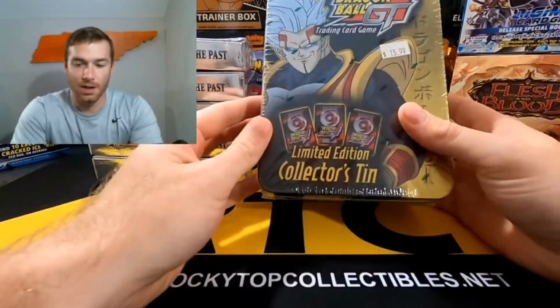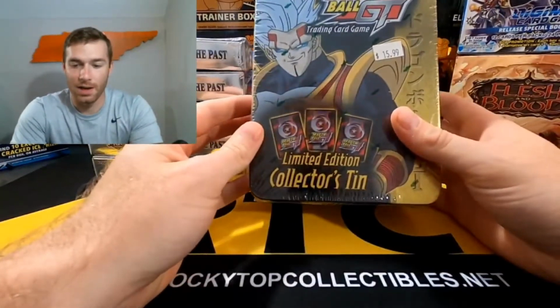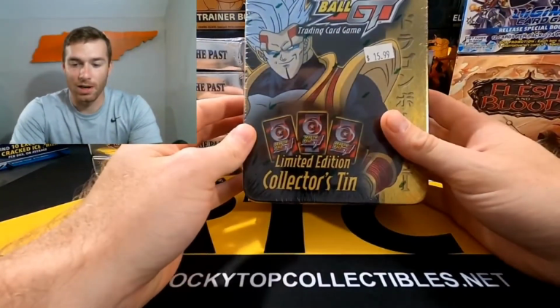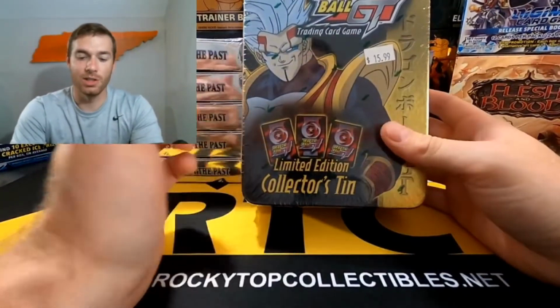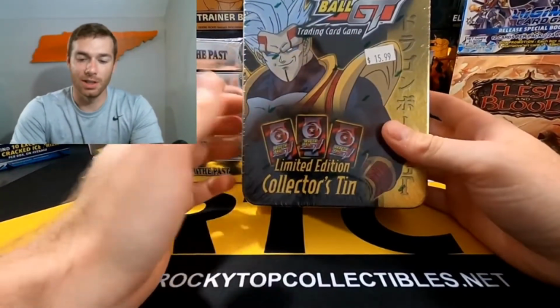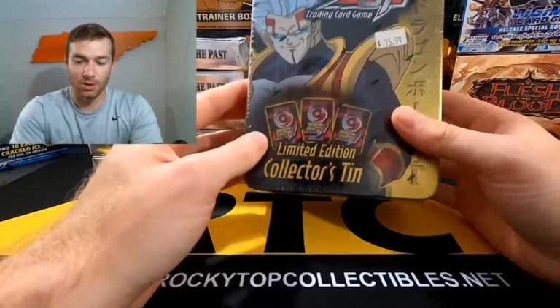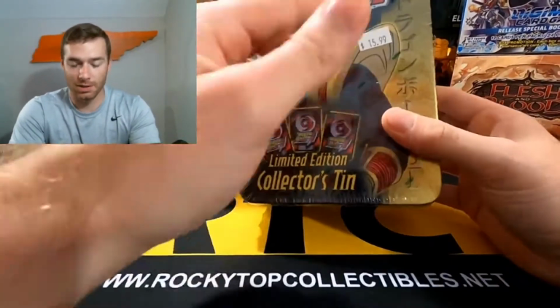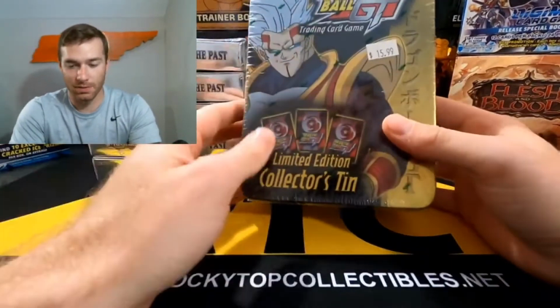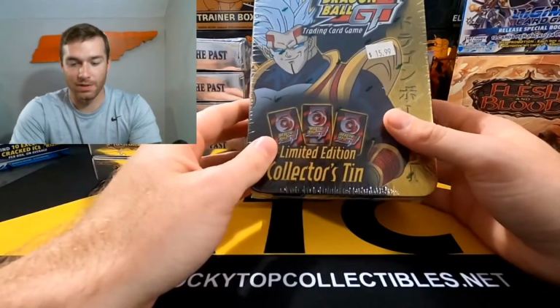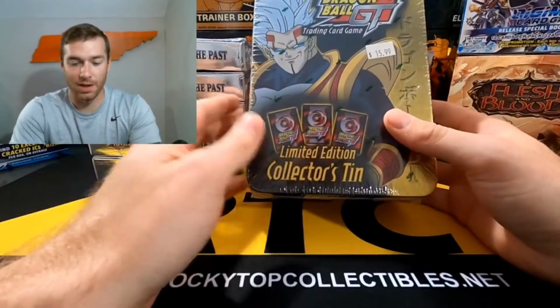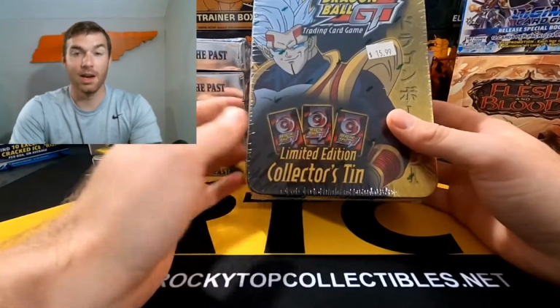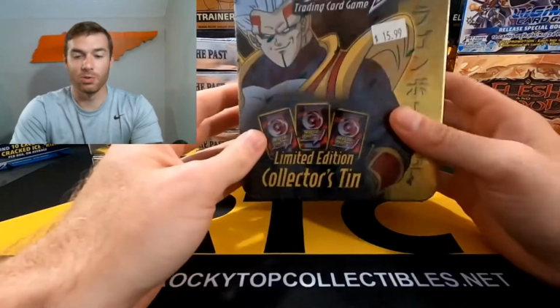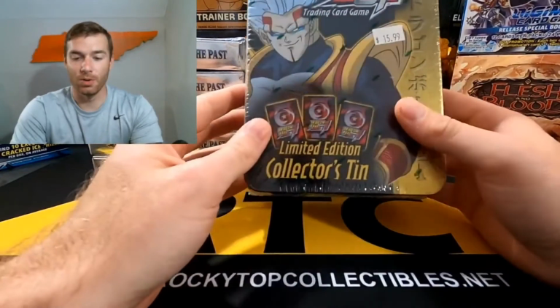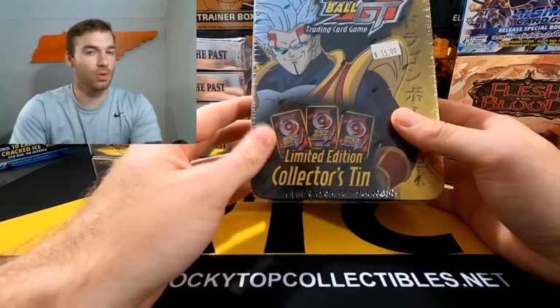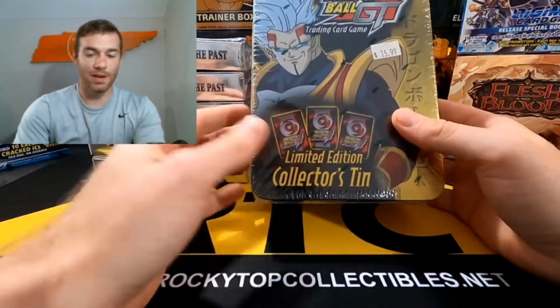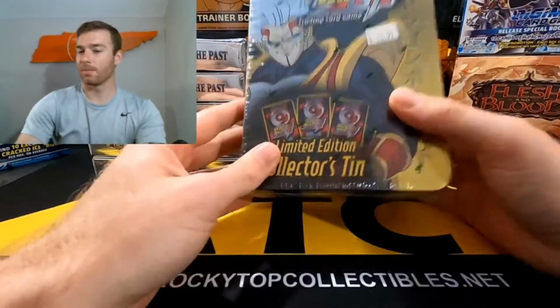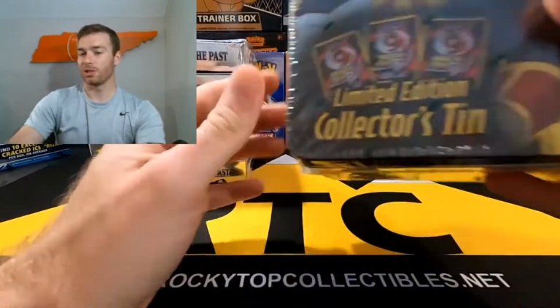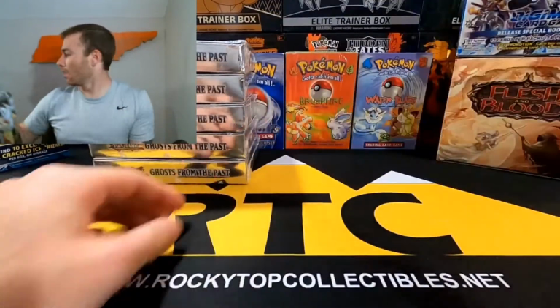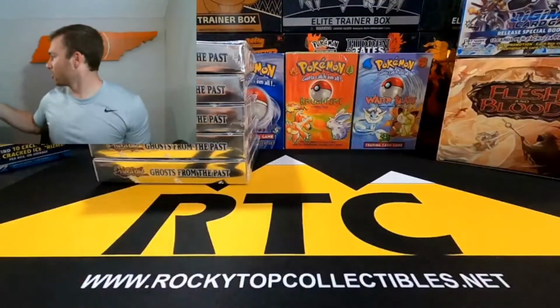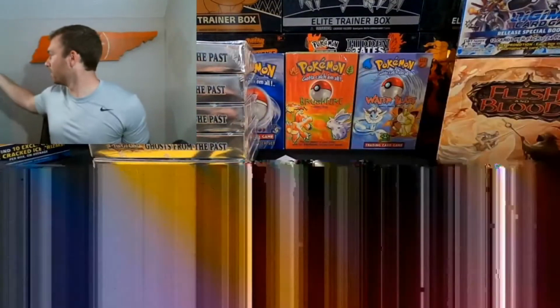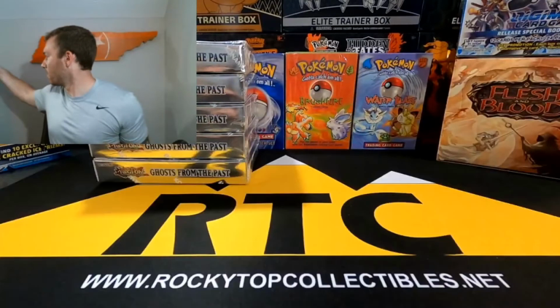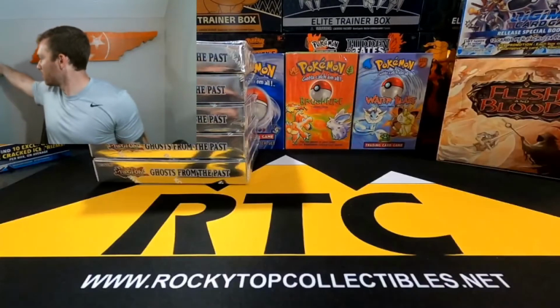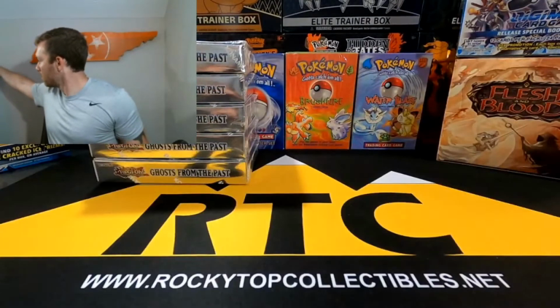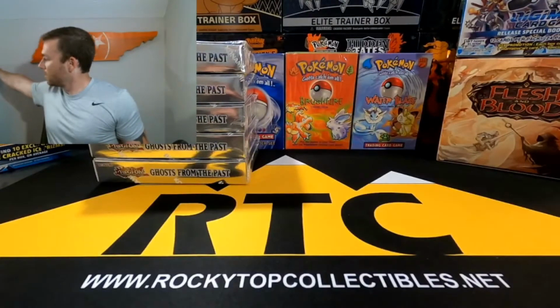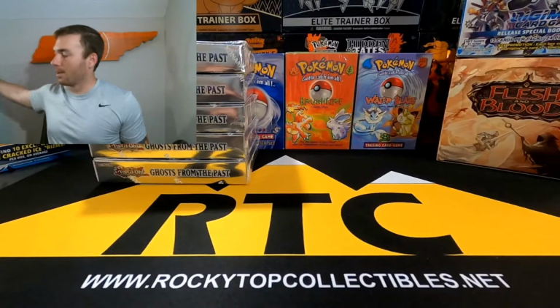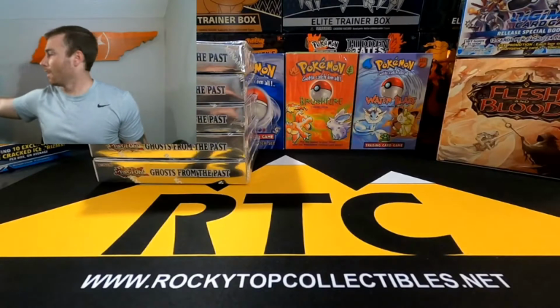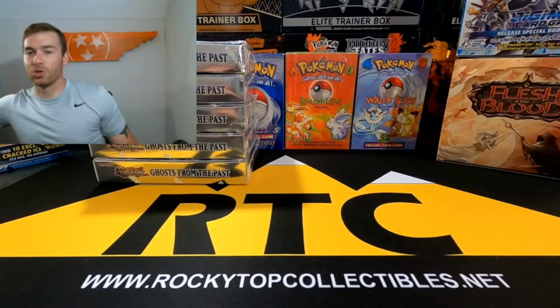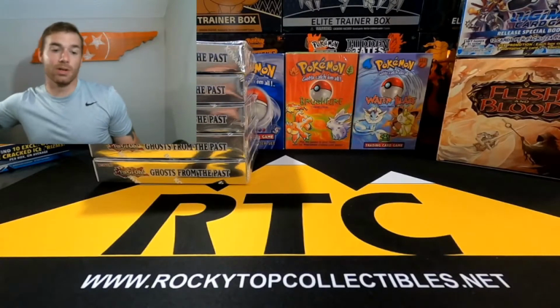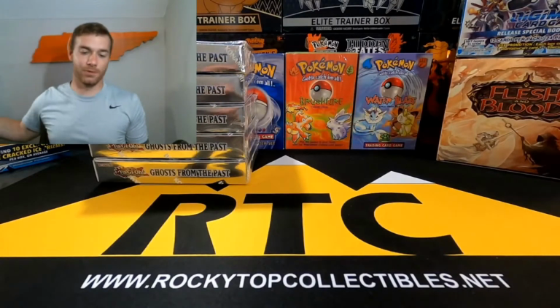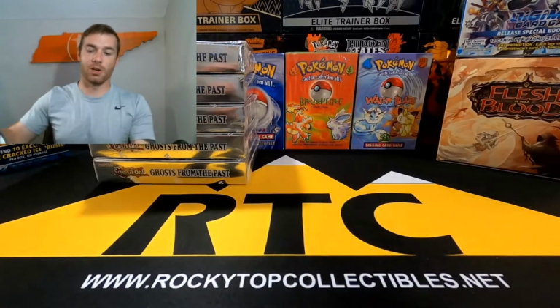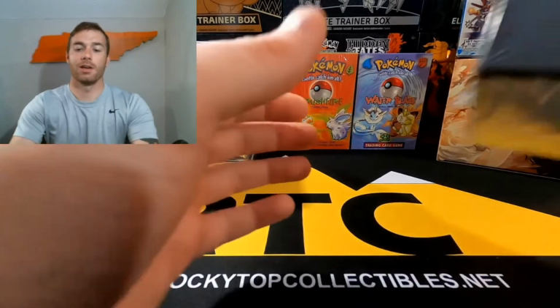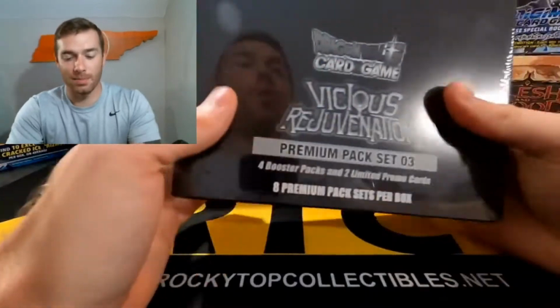I've got a Dragon Ball GT 10, so obviously got this for $15.99. I think this was super cool. Wasn't a big fan of Dragon Ball GT — I've actually never really watched it. But I thought it was cool and I saw it and grabbed it.